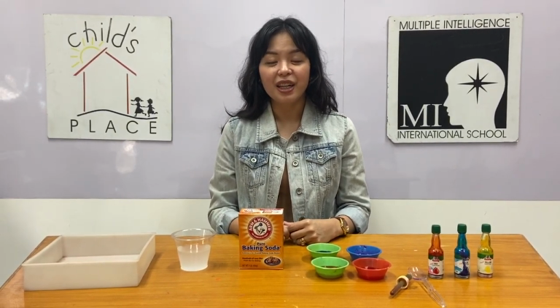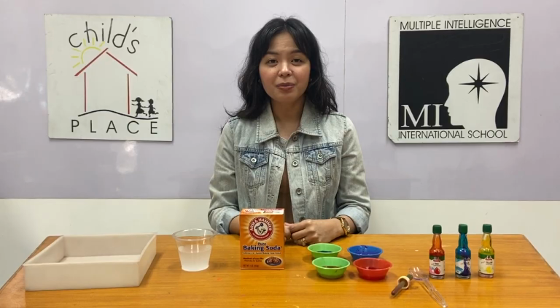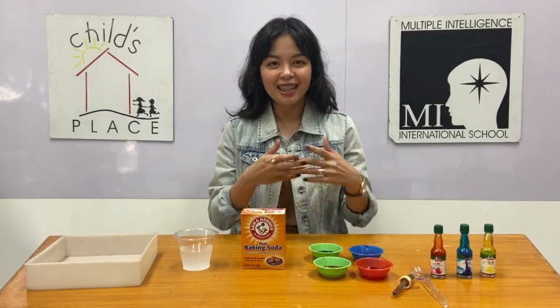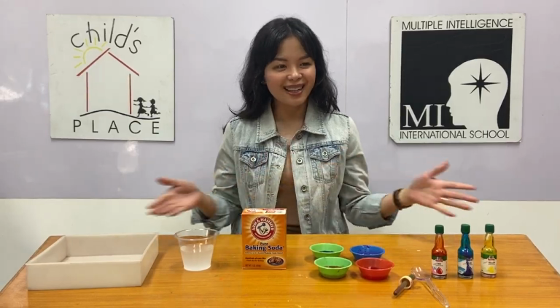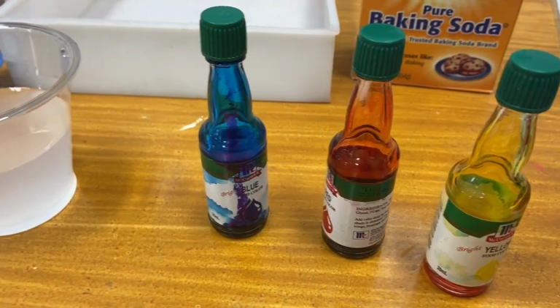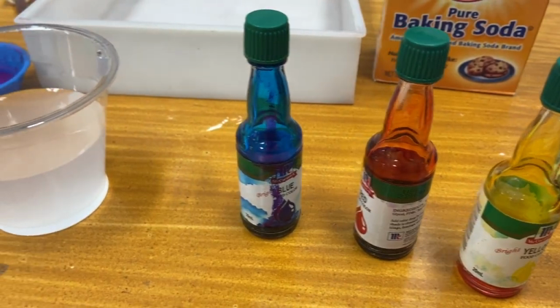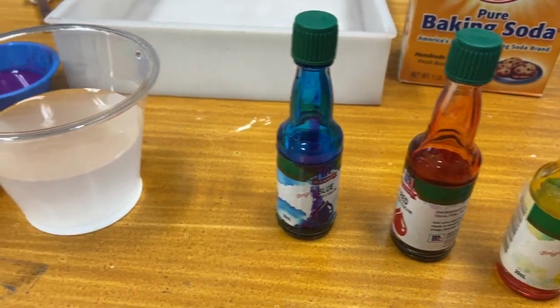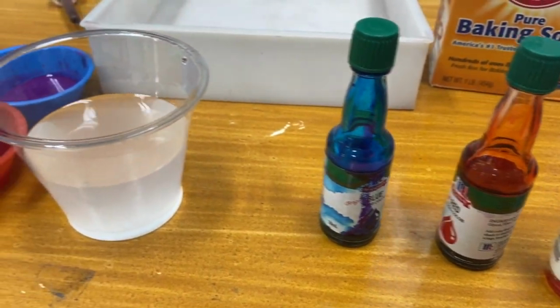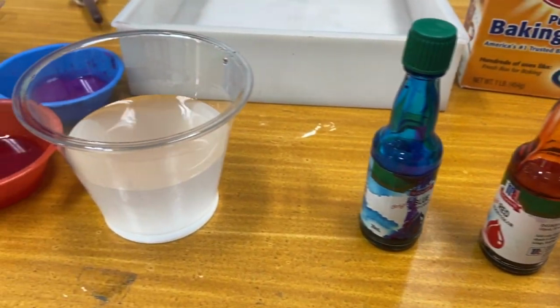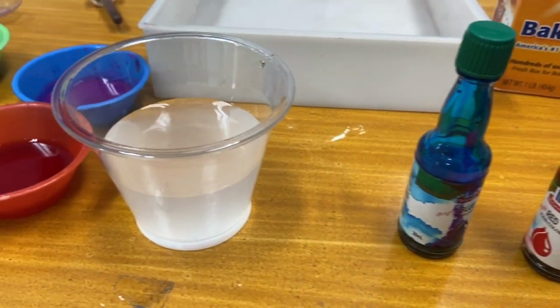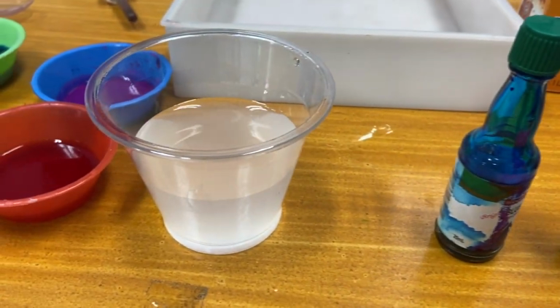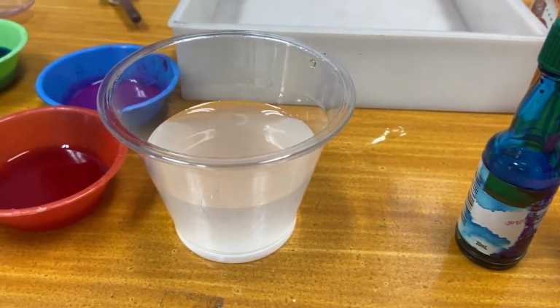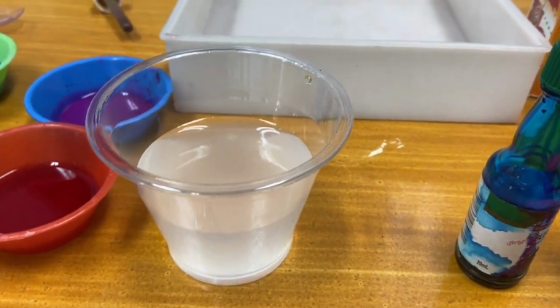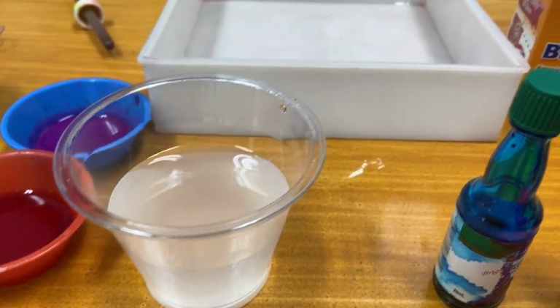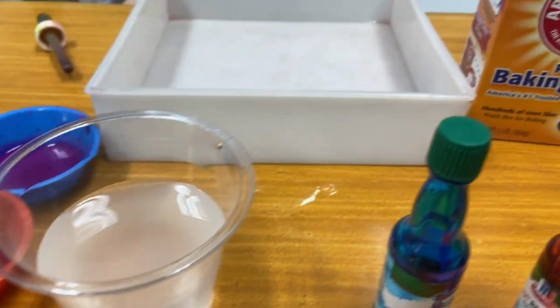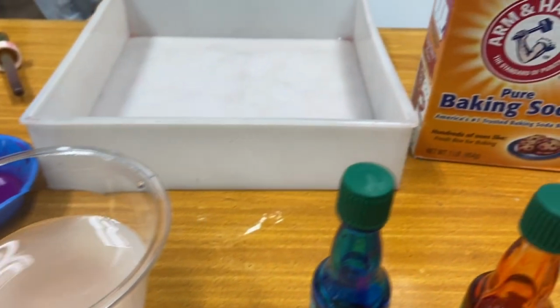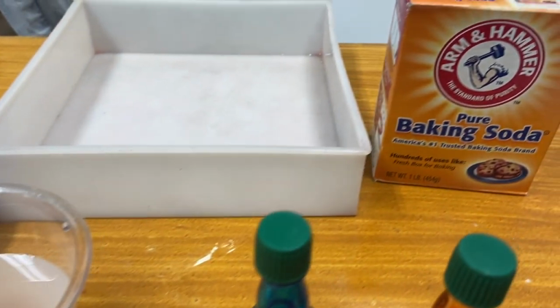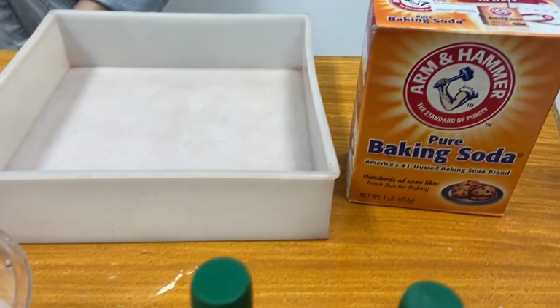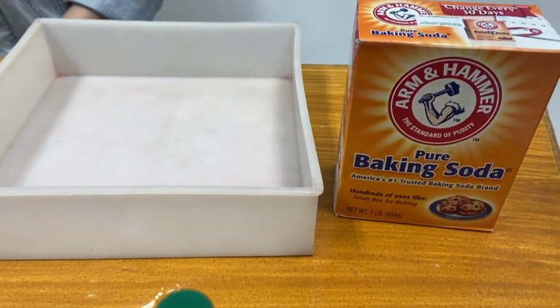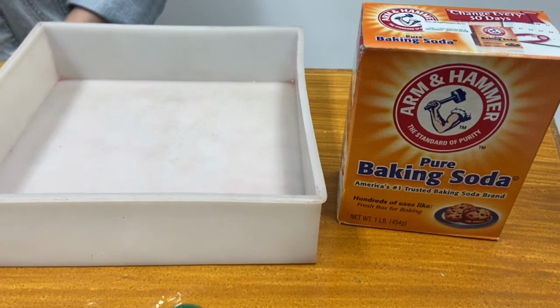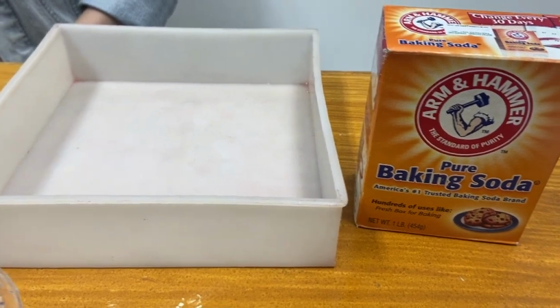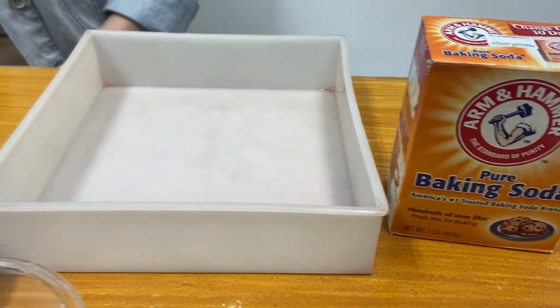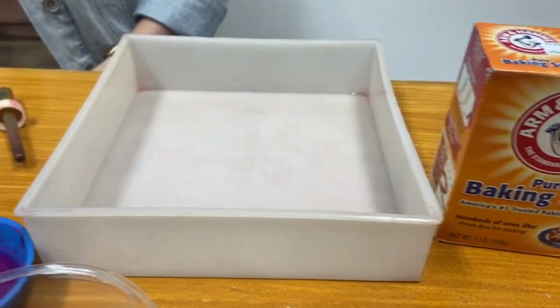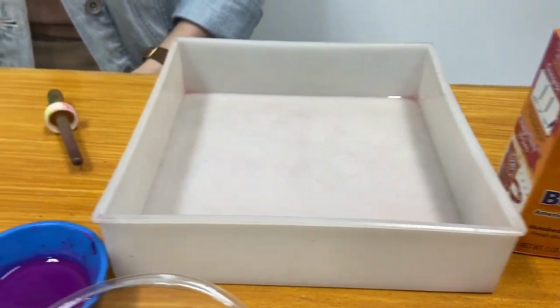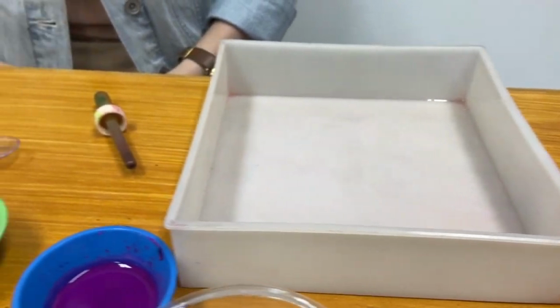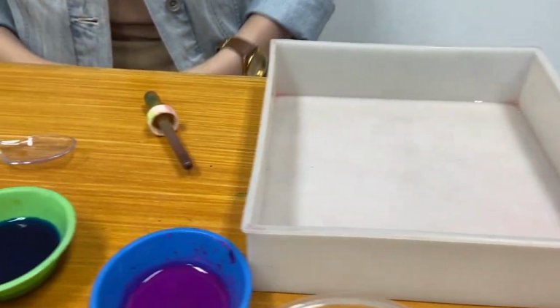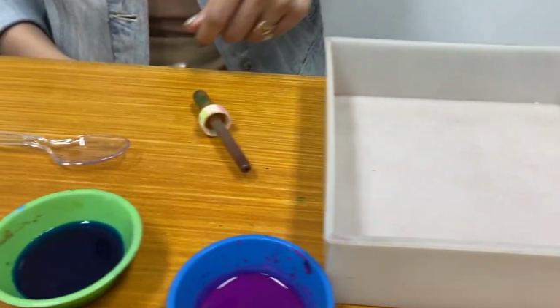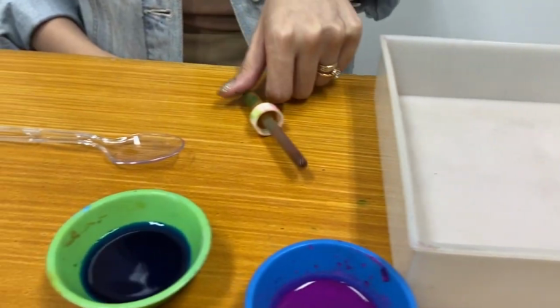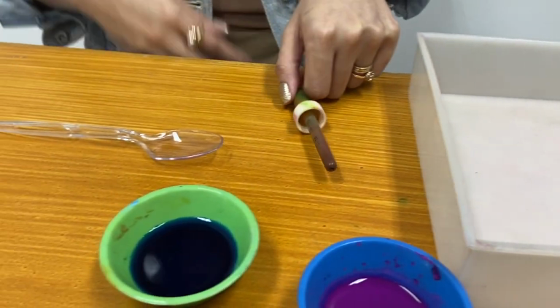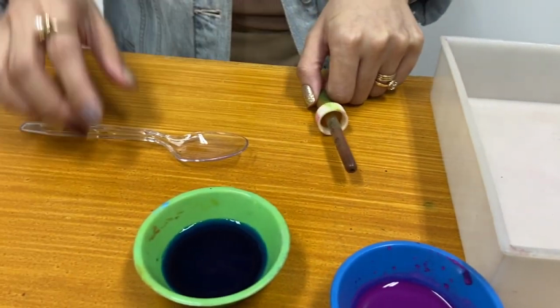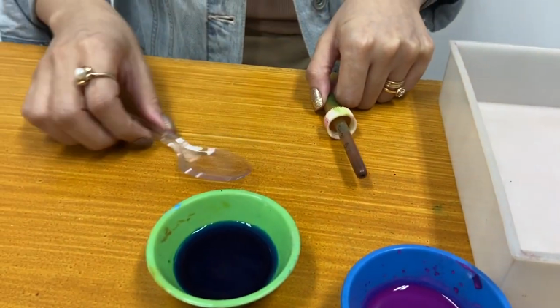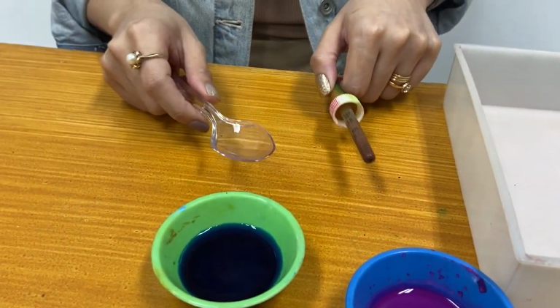You will be needing these: food coloring, vinegar, baking soda, a bin, a dropper, or a spoon.